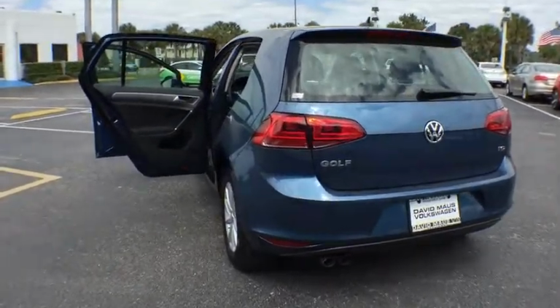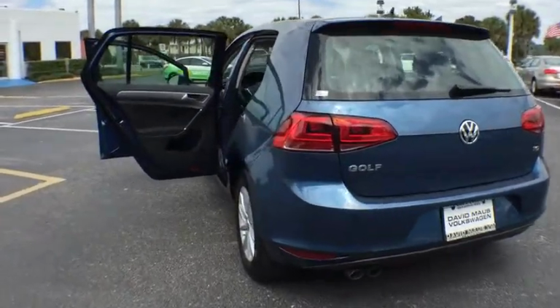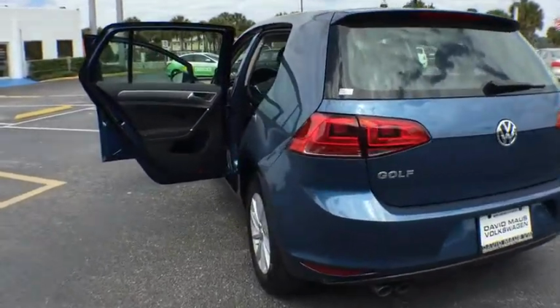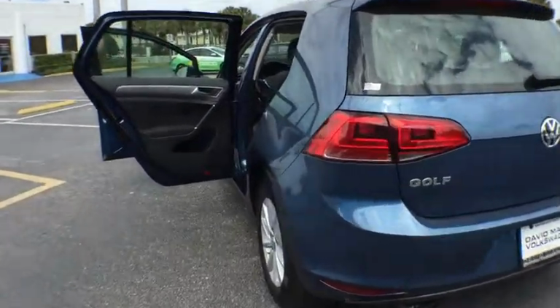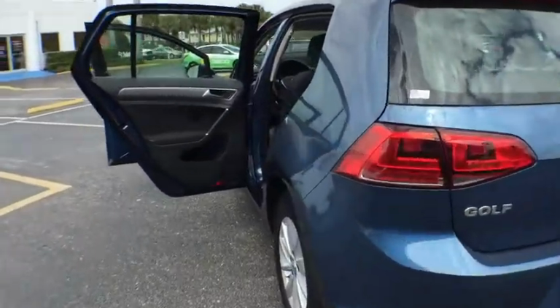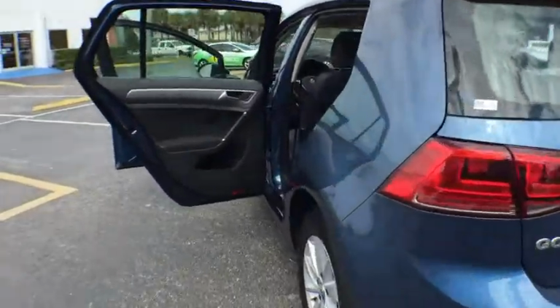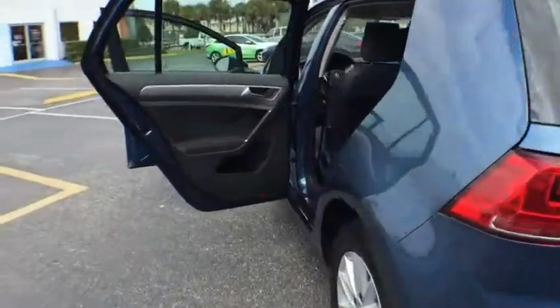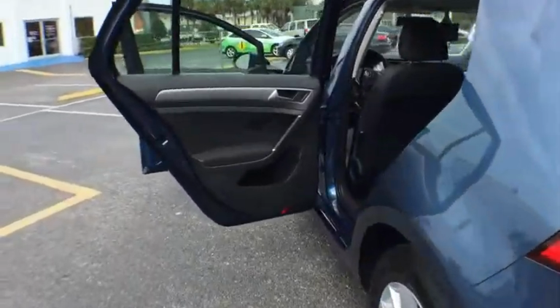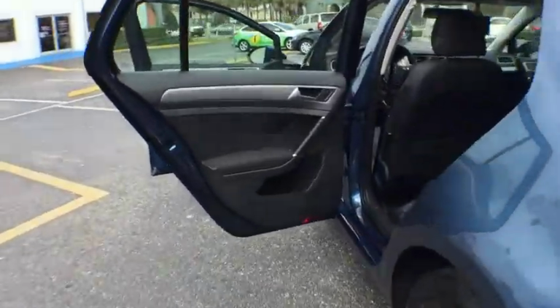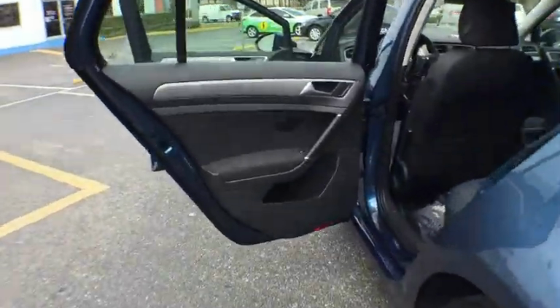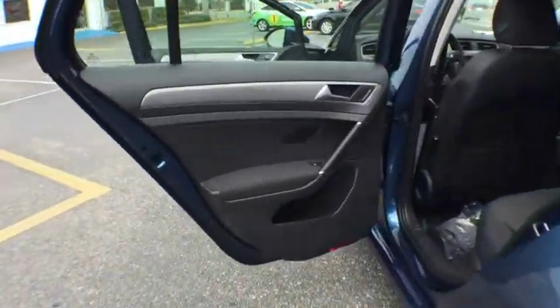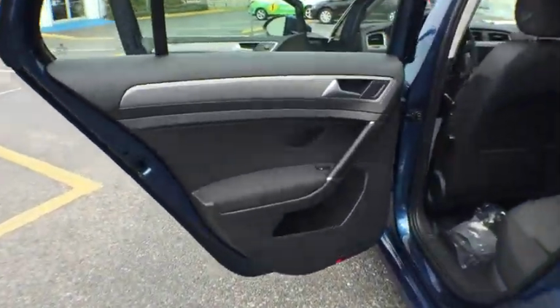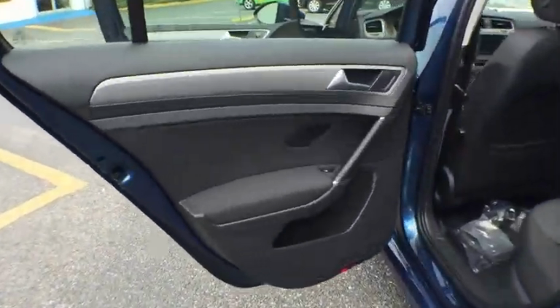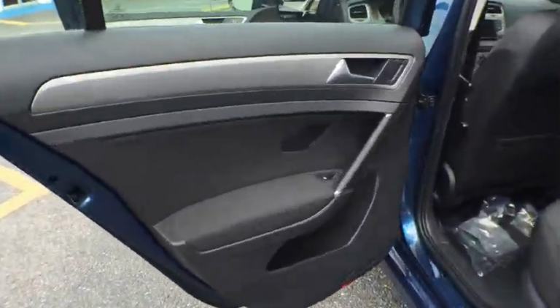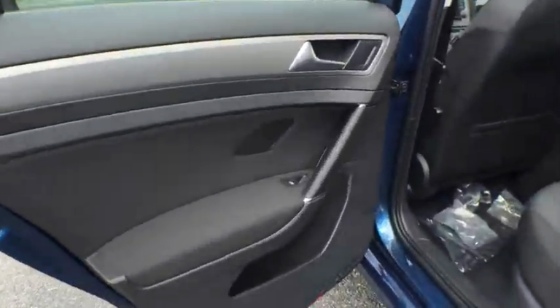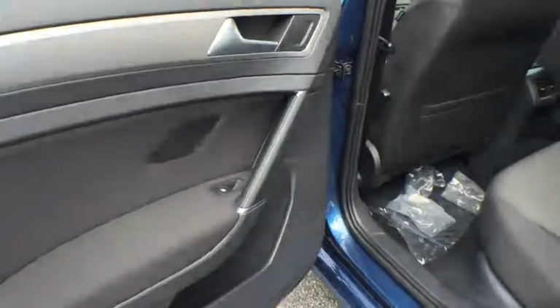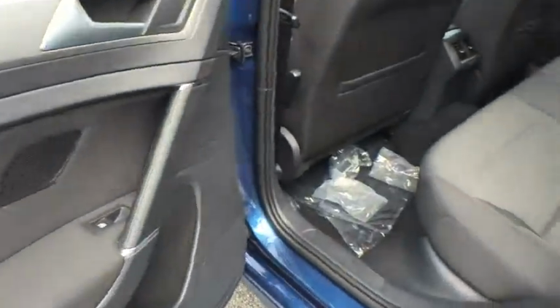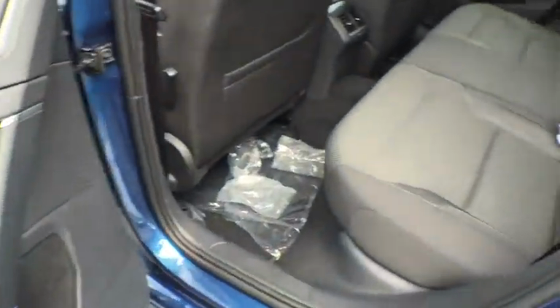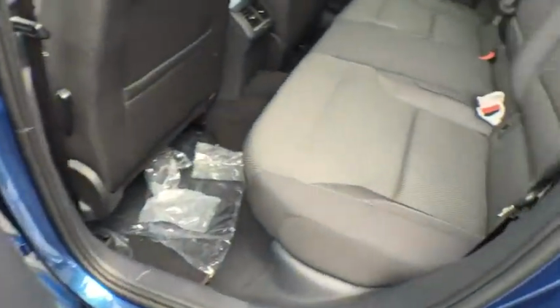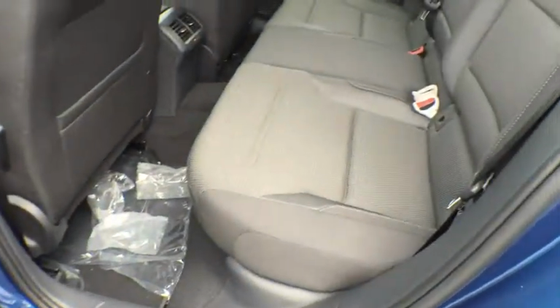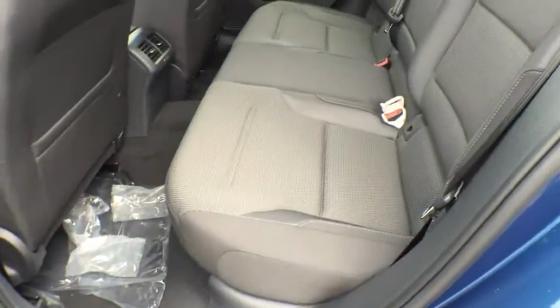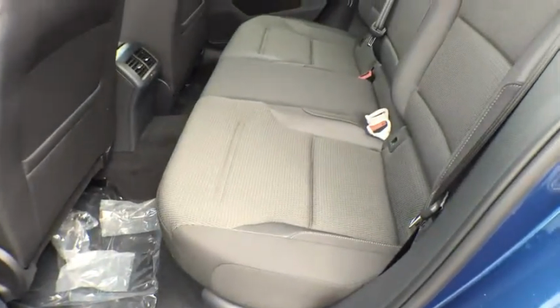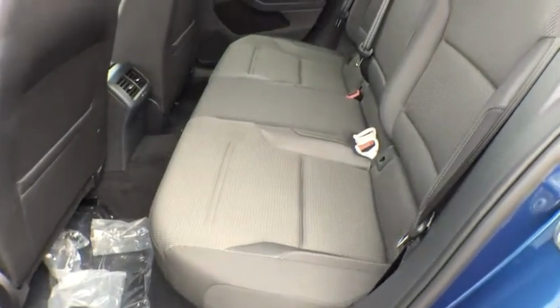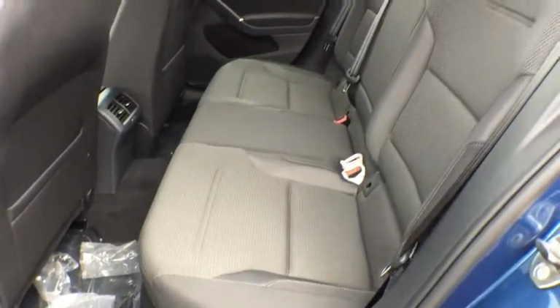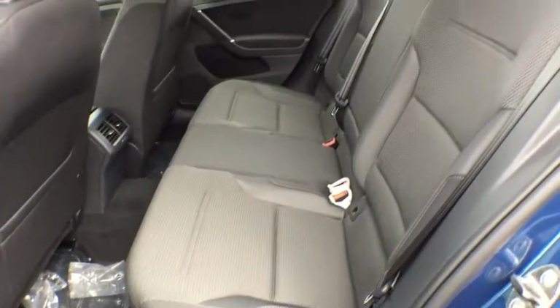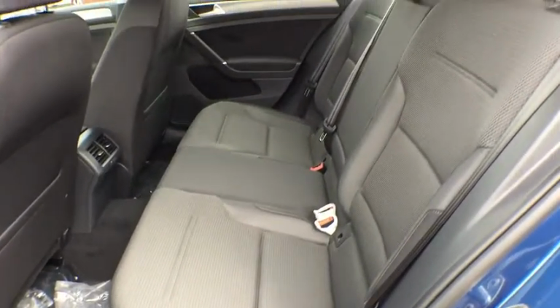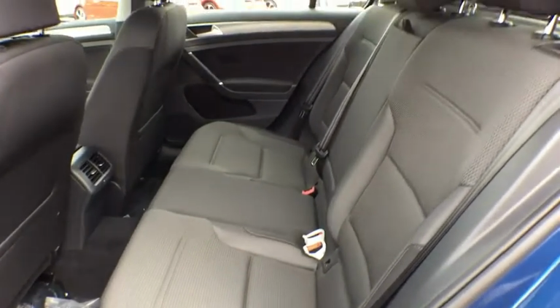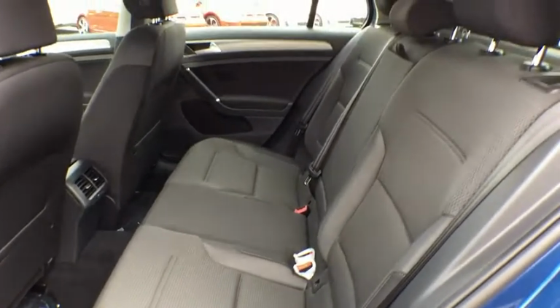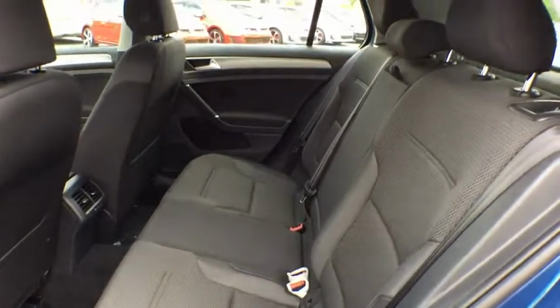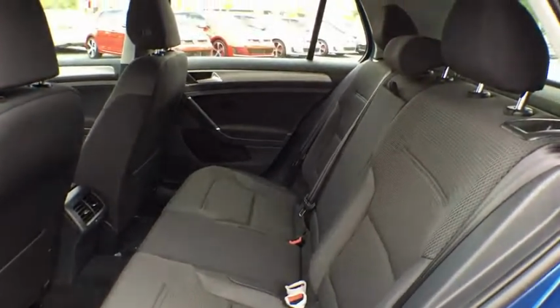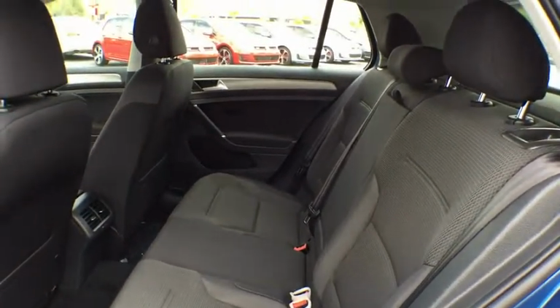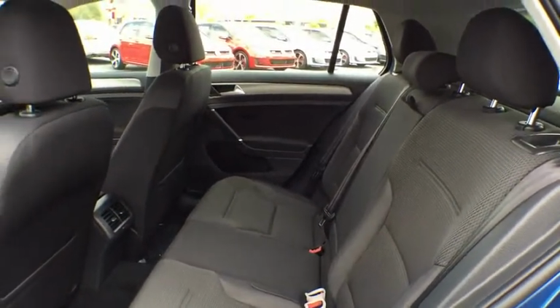Rear defrost. FWD. Take this vehicle for a spin and see why so many shoppers are now proud owners.